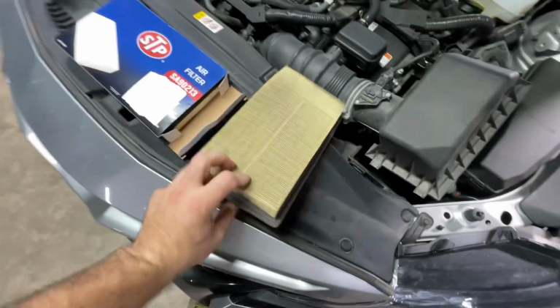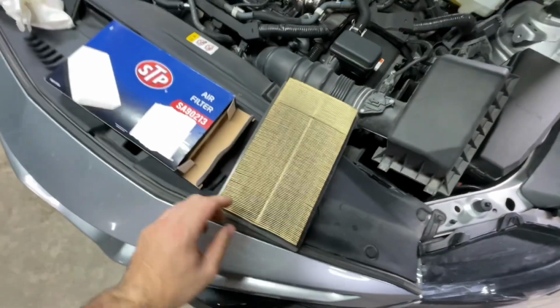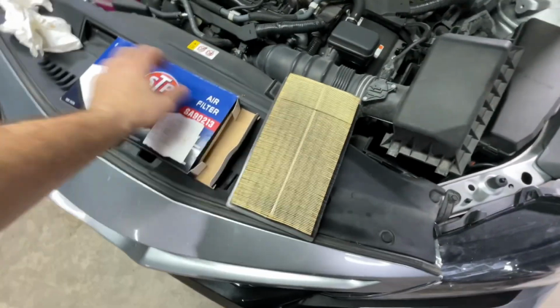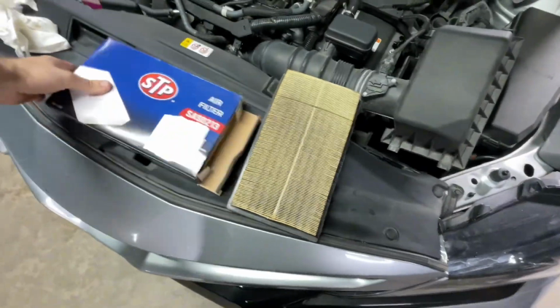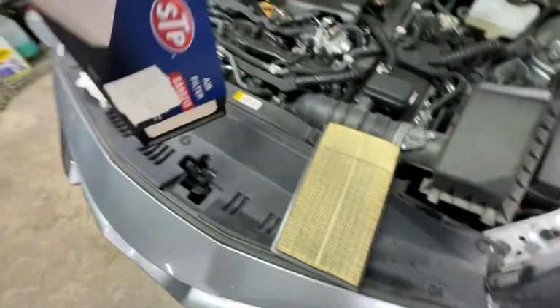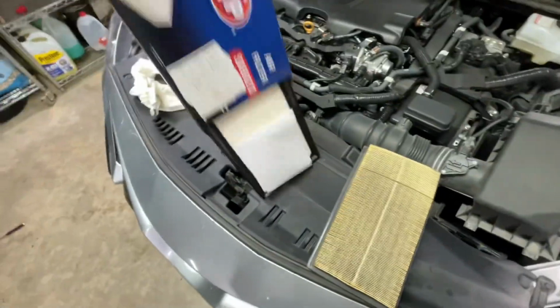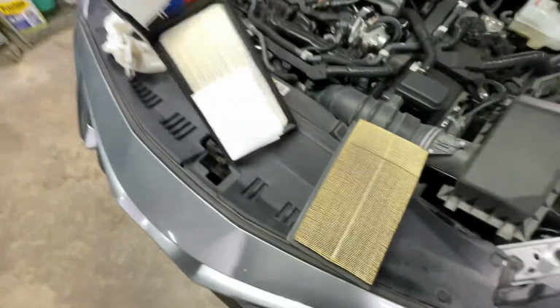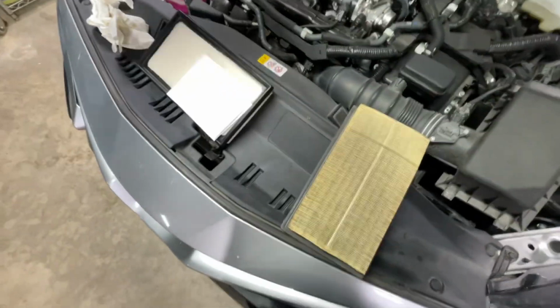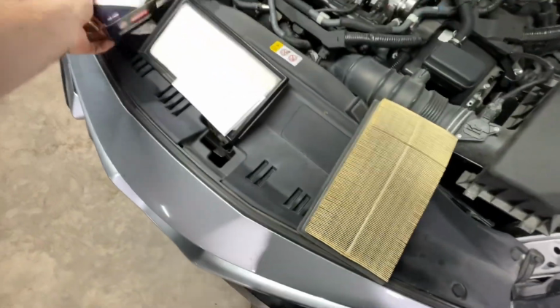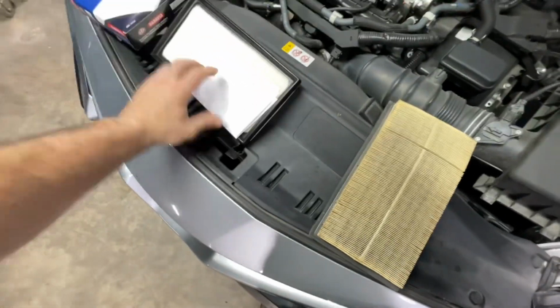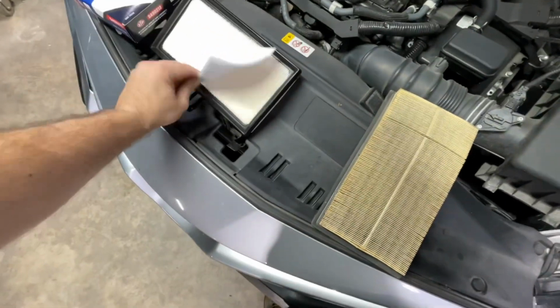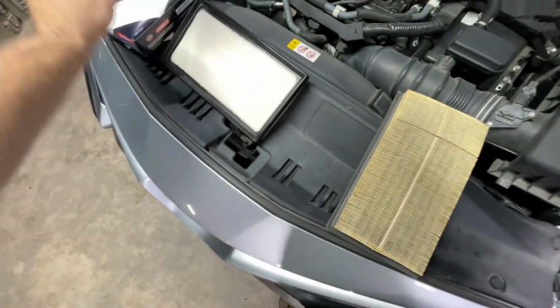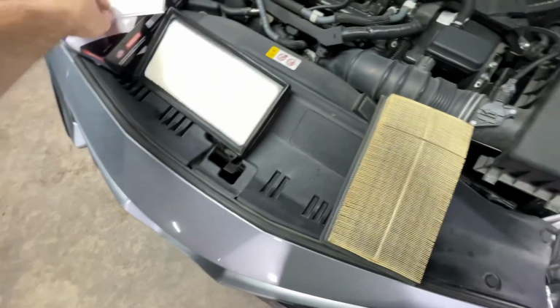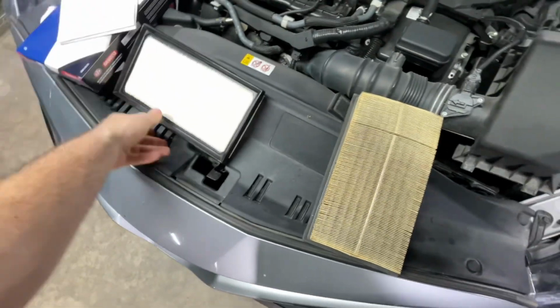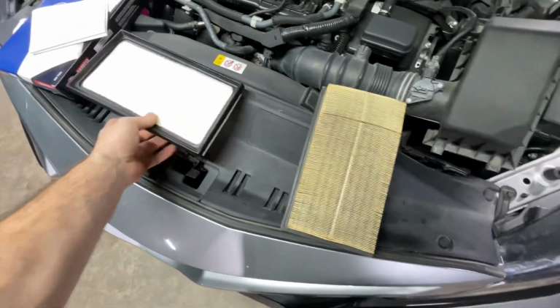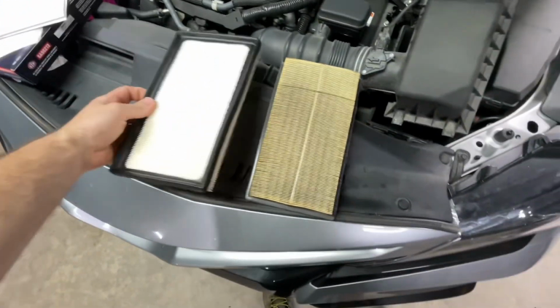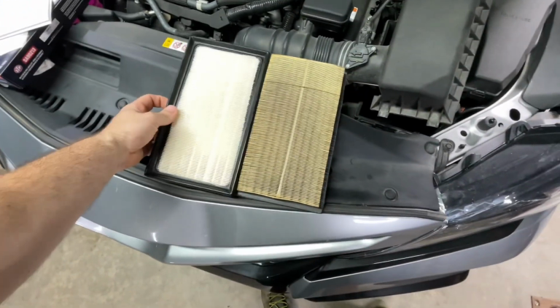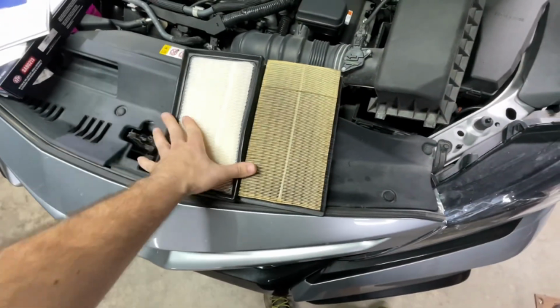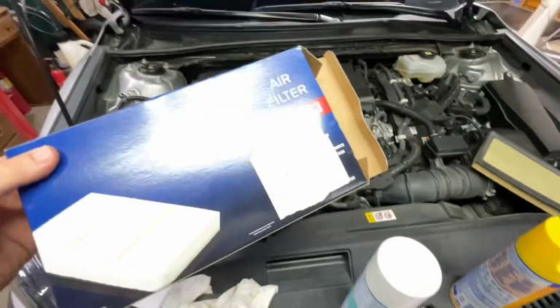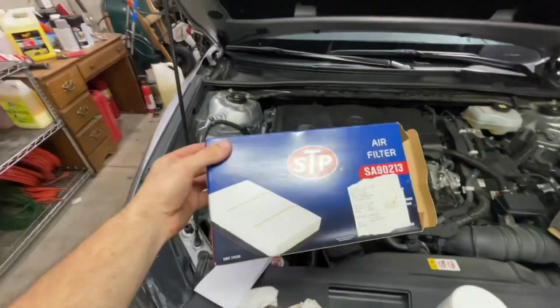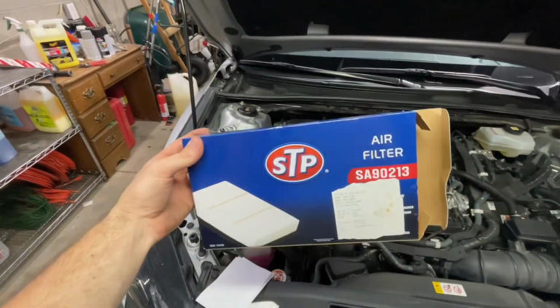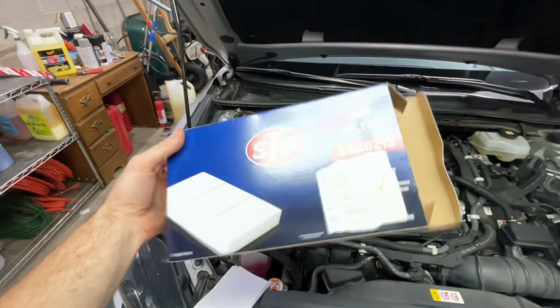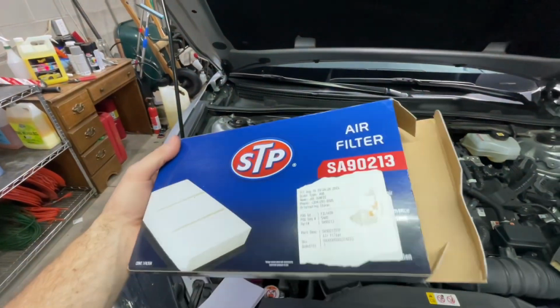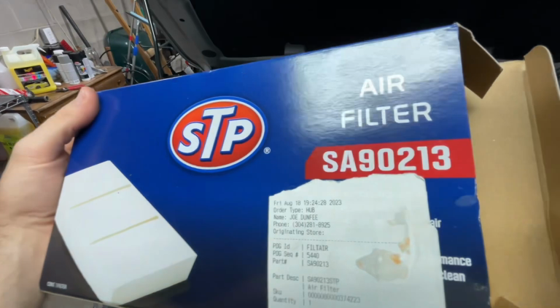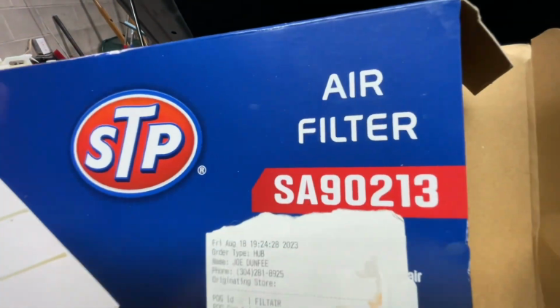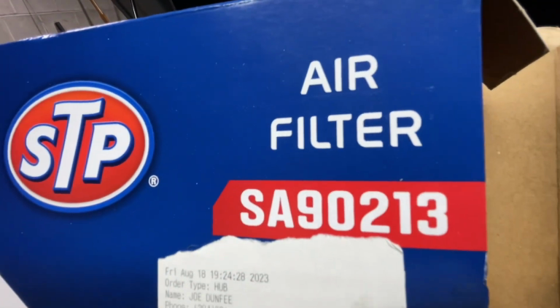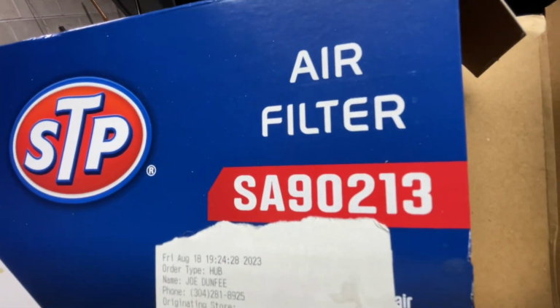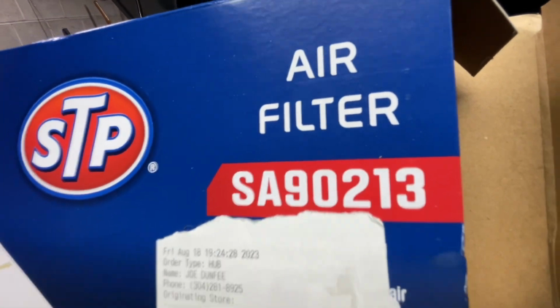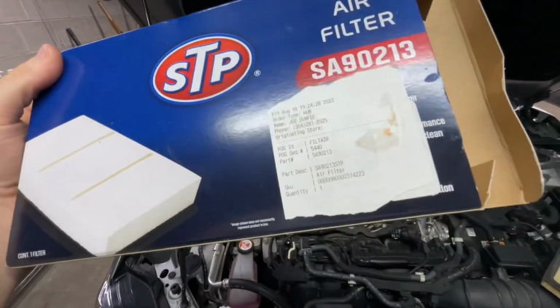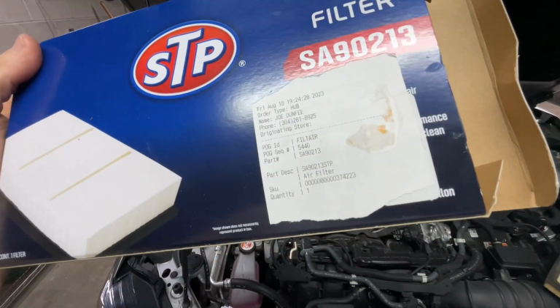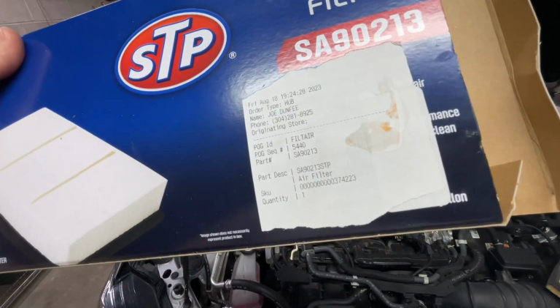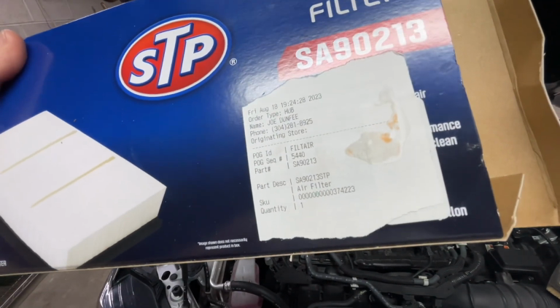Hmm, 30,000 miles. This is what I got from AutoZone — here's the part number.